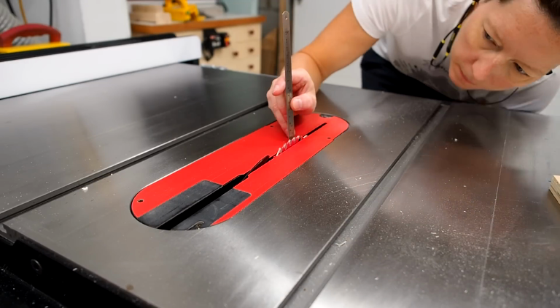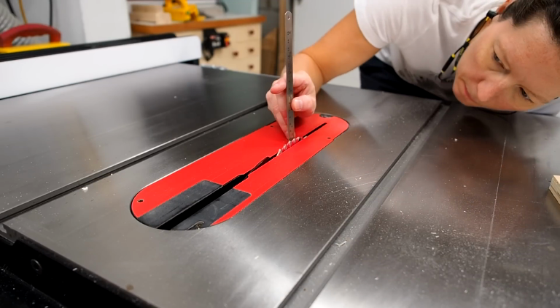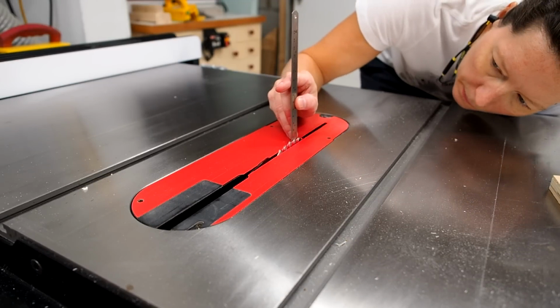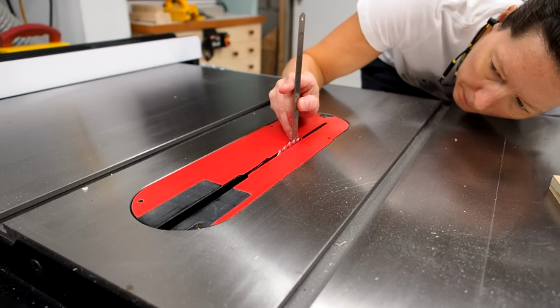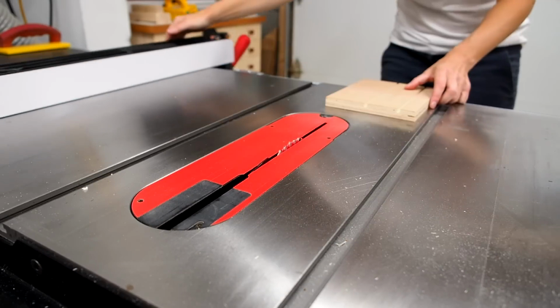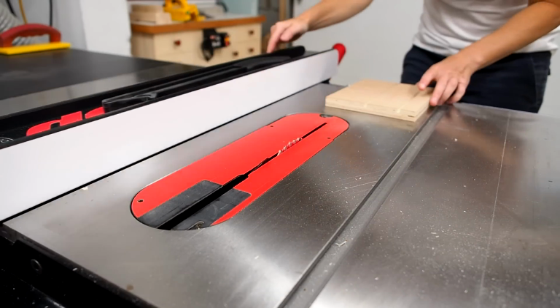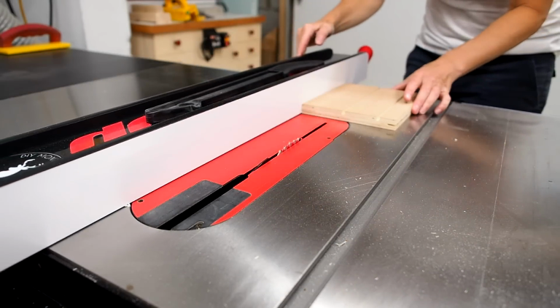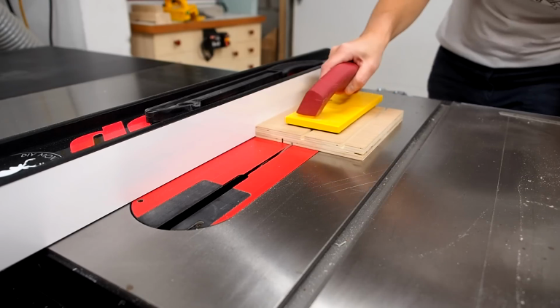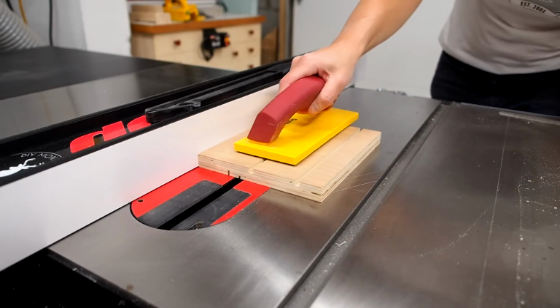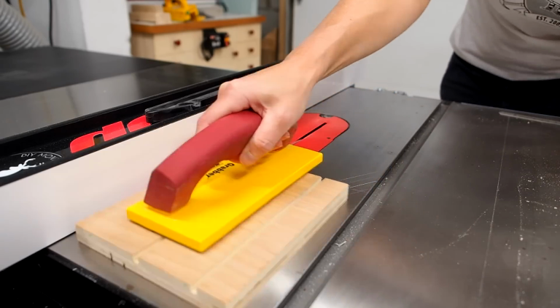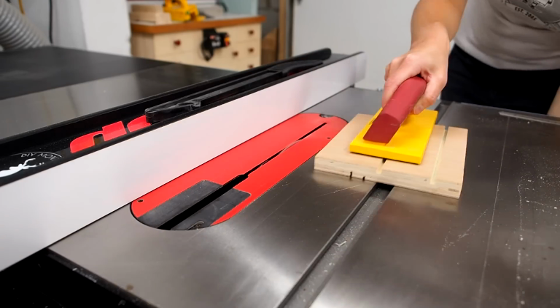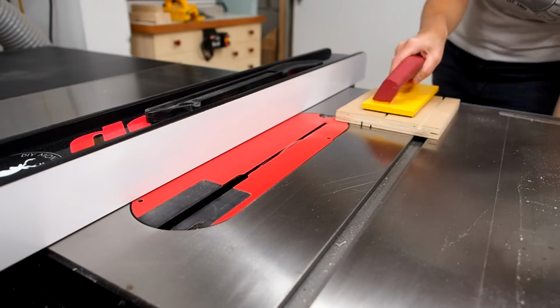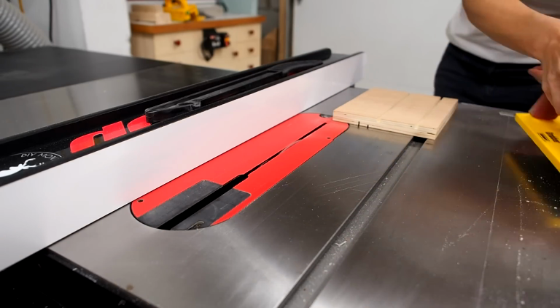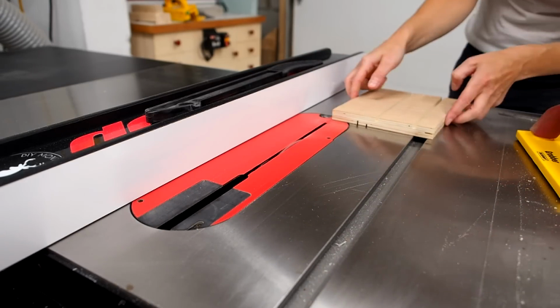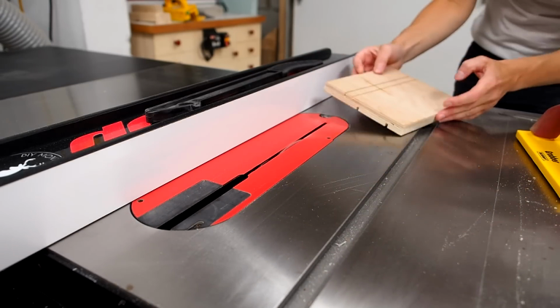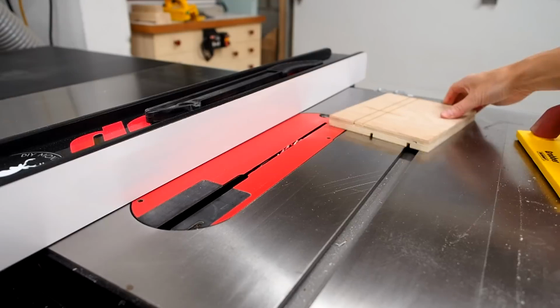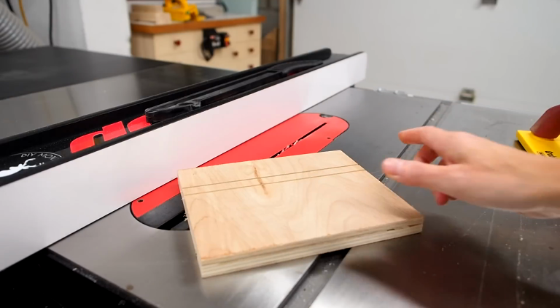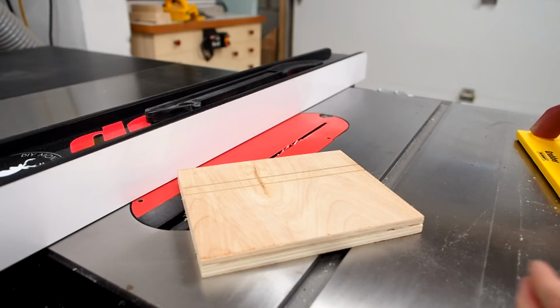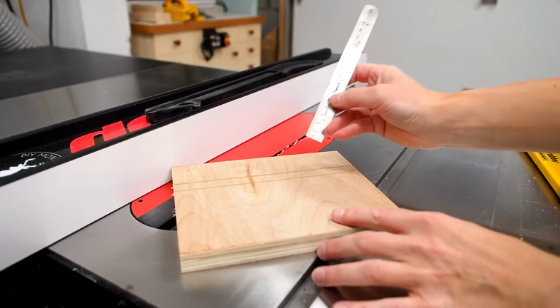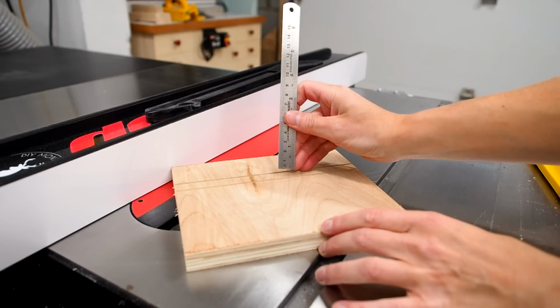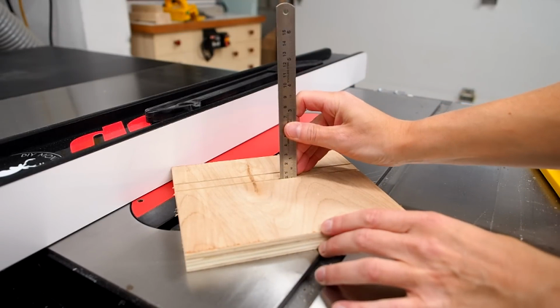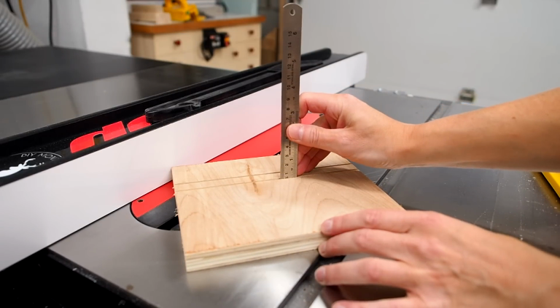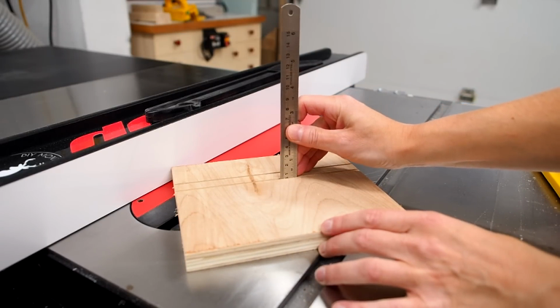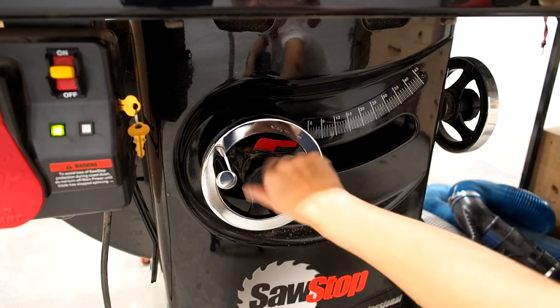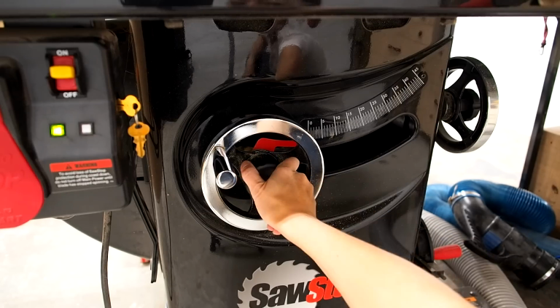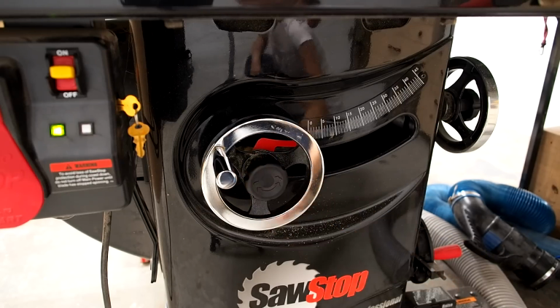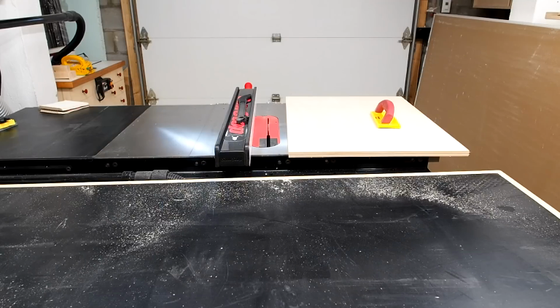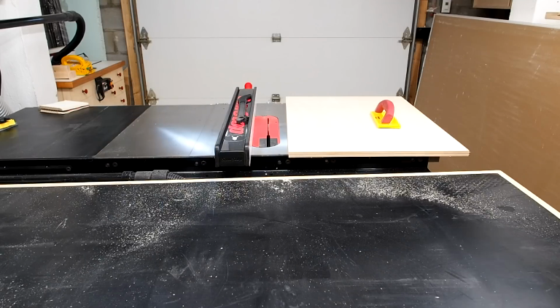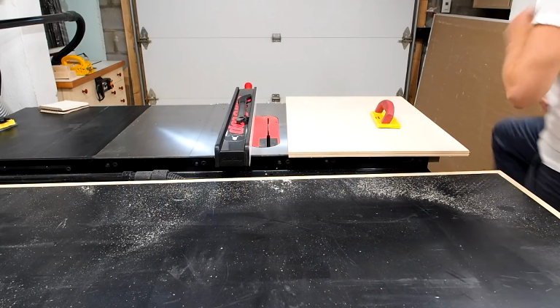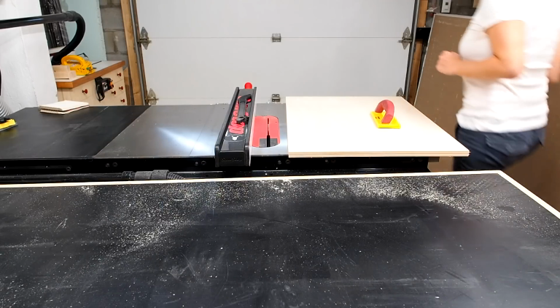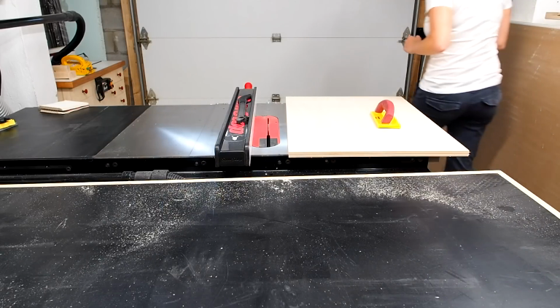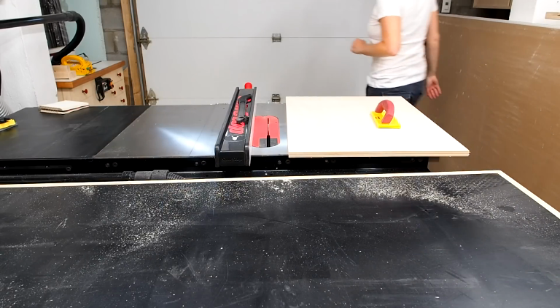I'll start by setting the blade height to about 1/8th of an inch, or just a hair over that. I'll make a test cut on a scrap piece of plywood to dial it in, then lock down the blade height. I can now grab my panel and start cutting the dados.